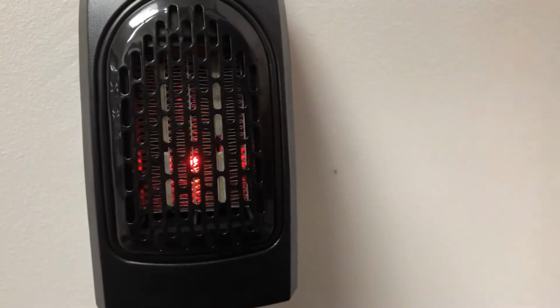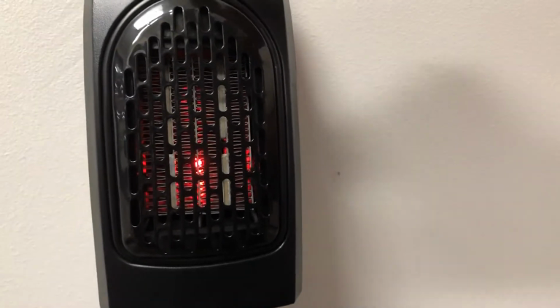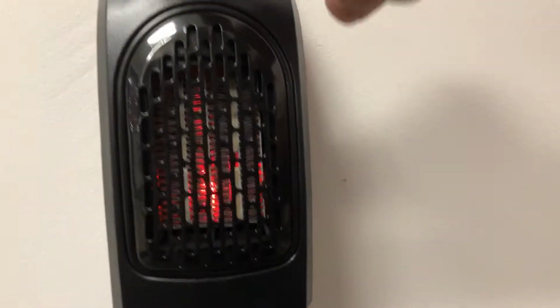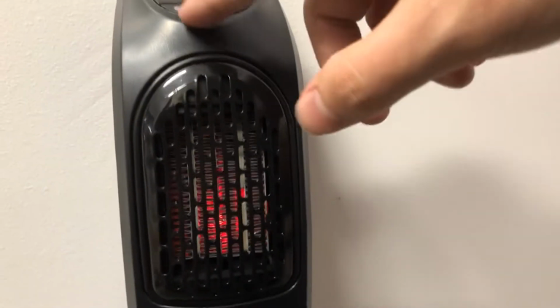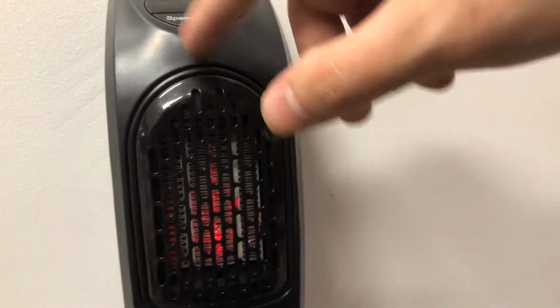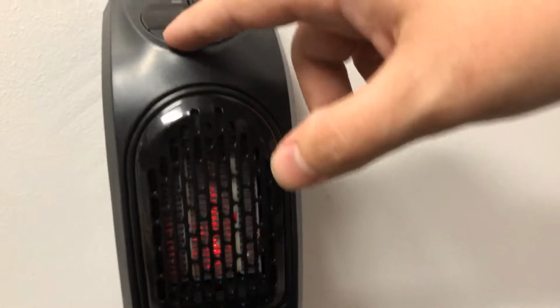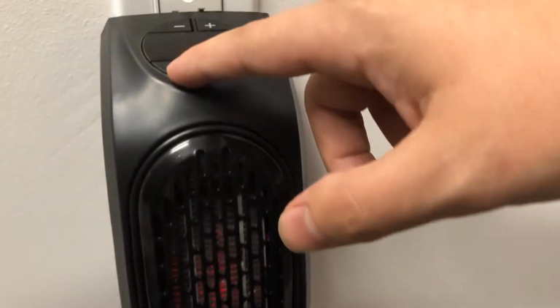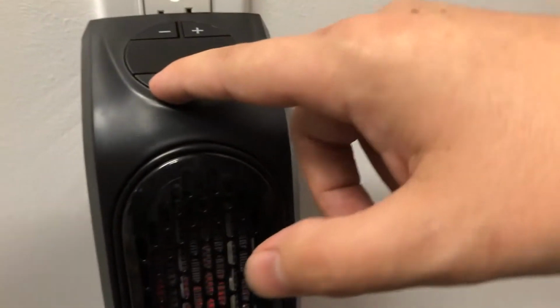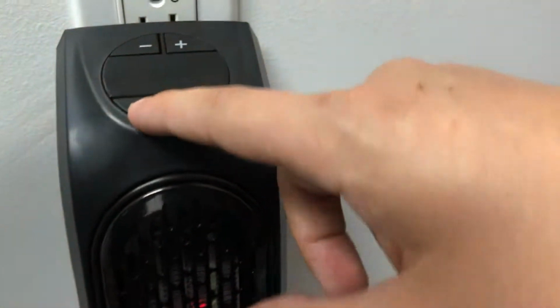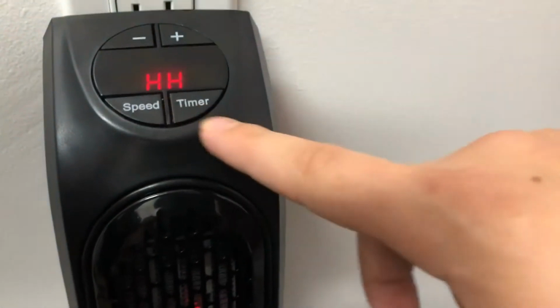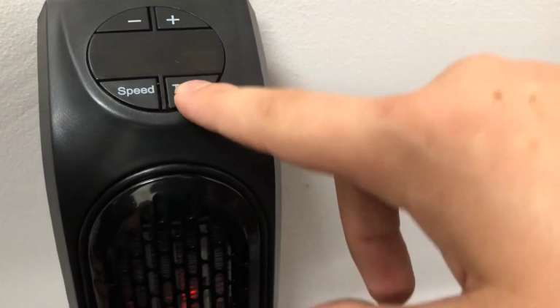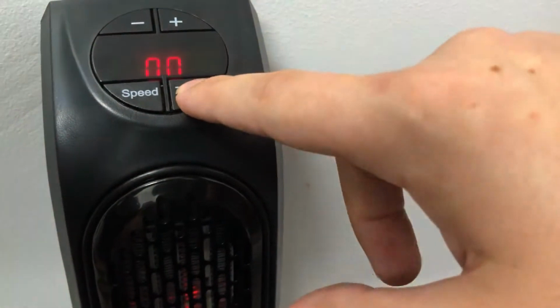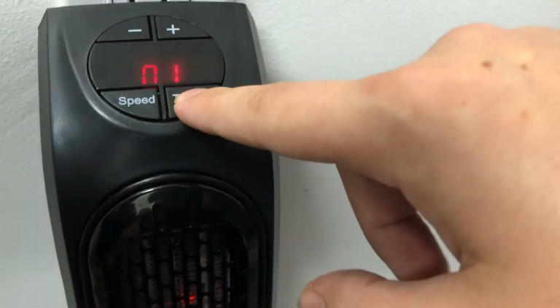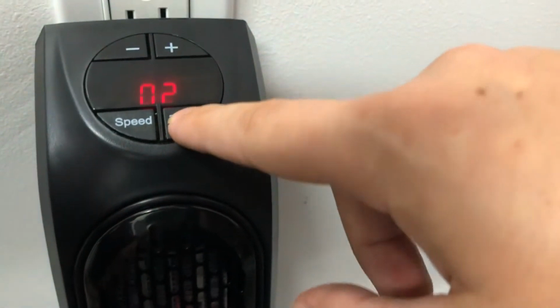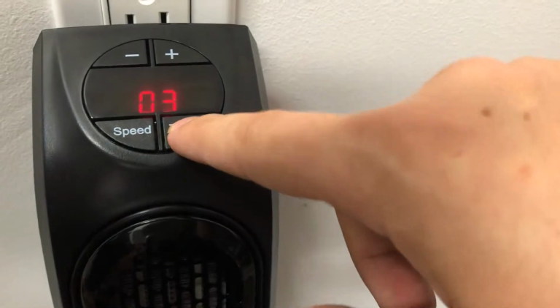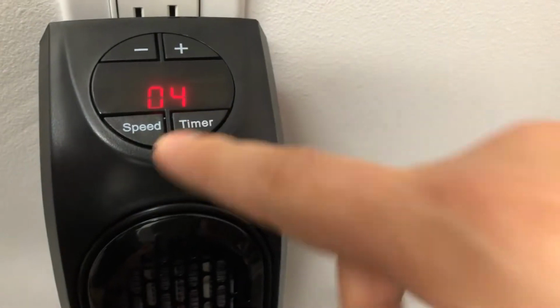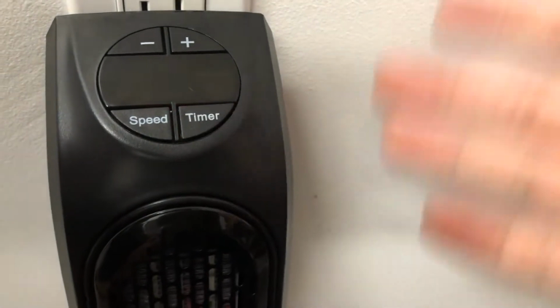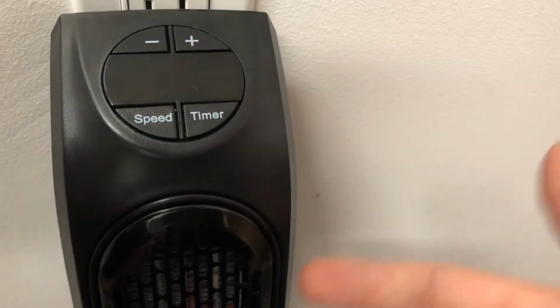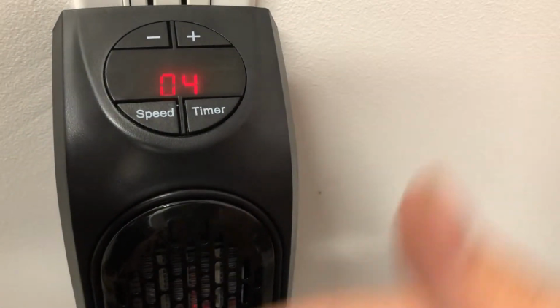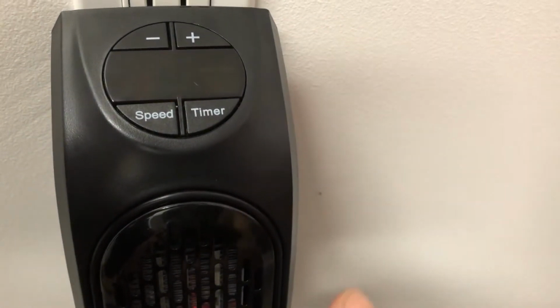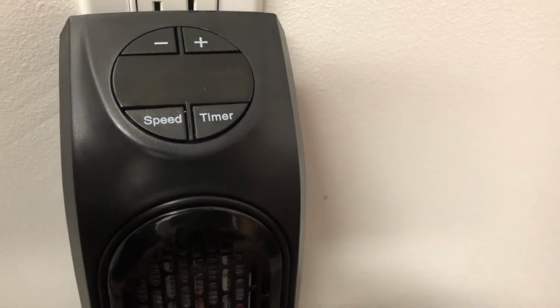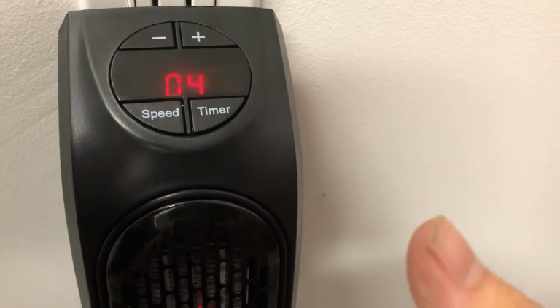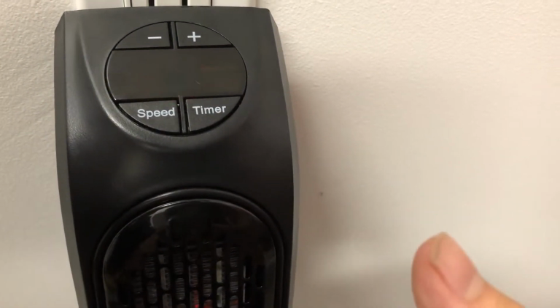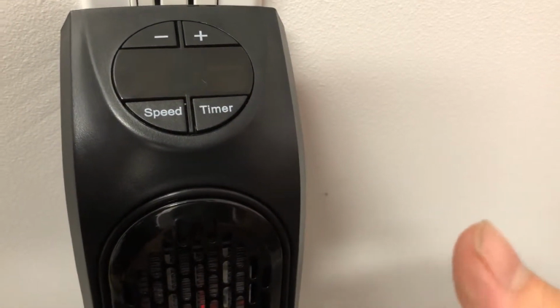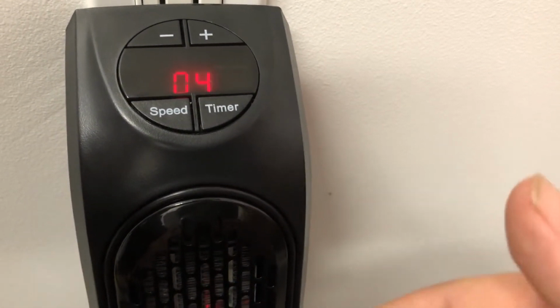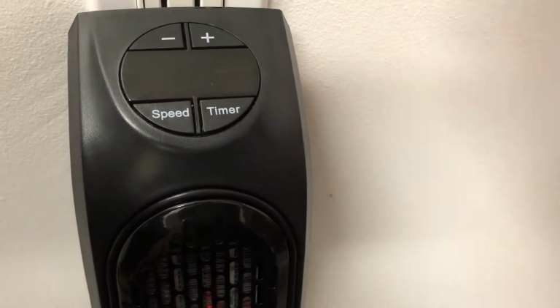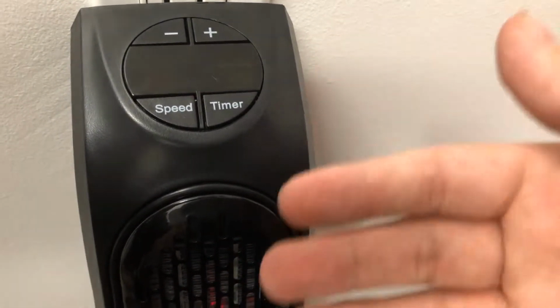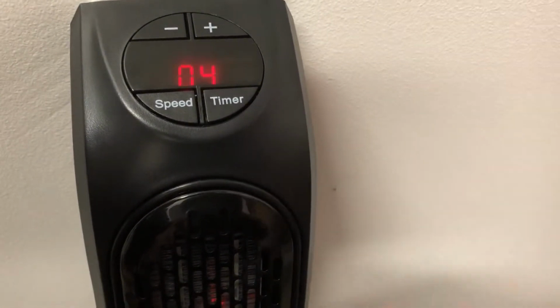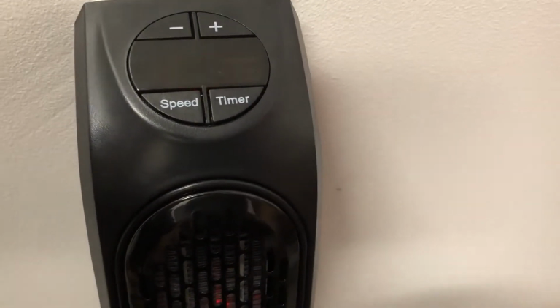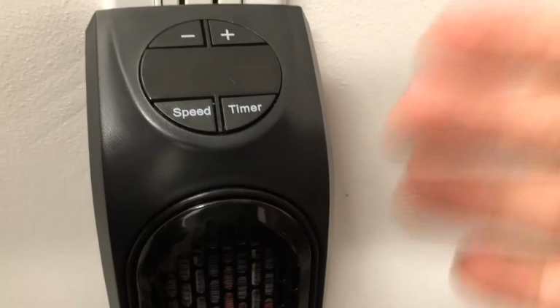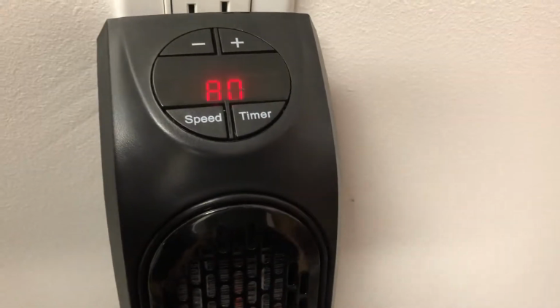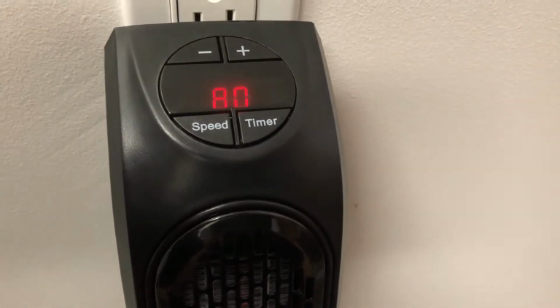It also has a speed mode — you can change it between low and high, which is really cool. It has a timer too. I usually set mine for four hours when I go to sleep so it gets my room nice and toasty and then automatically shuts off to save even more electricity.